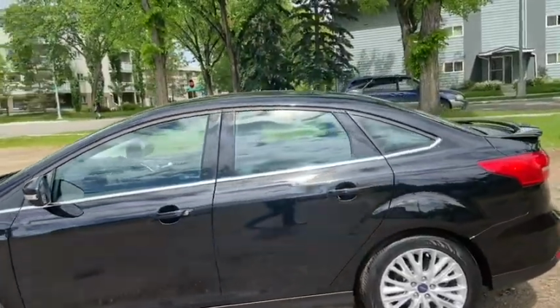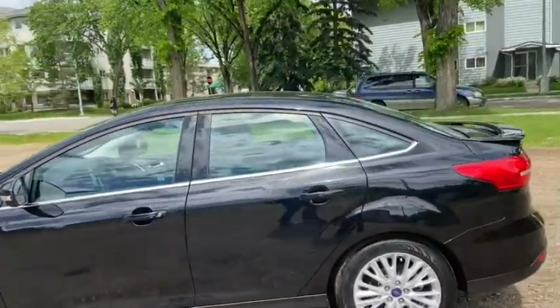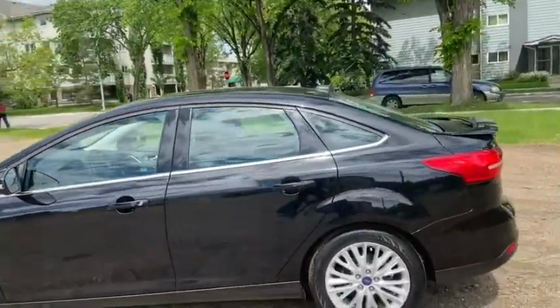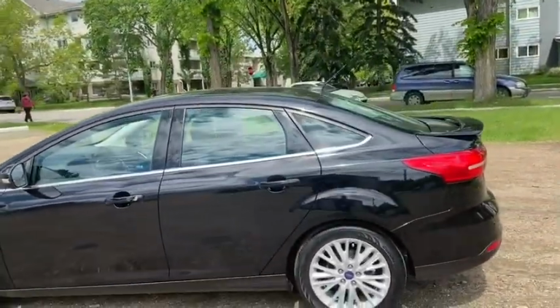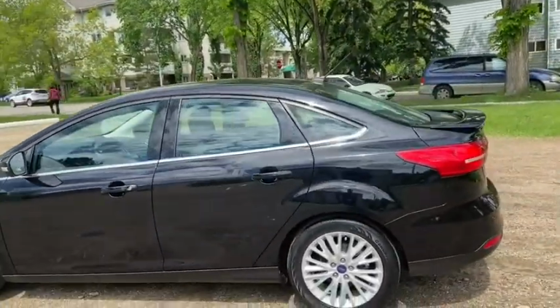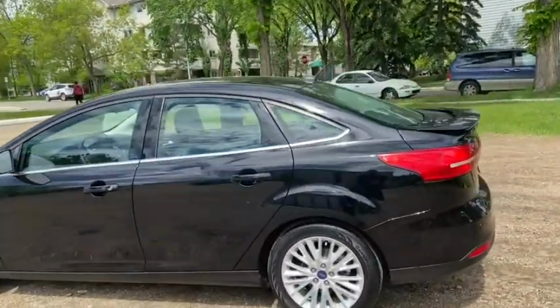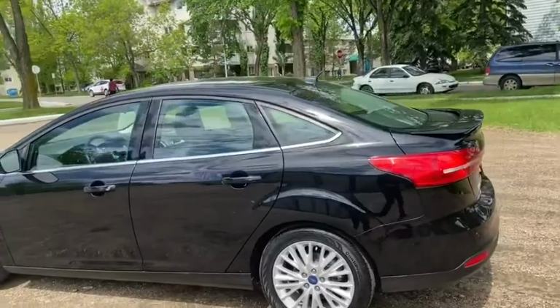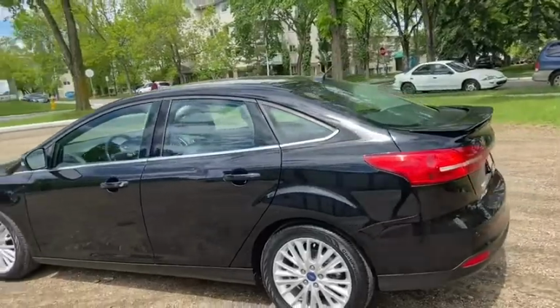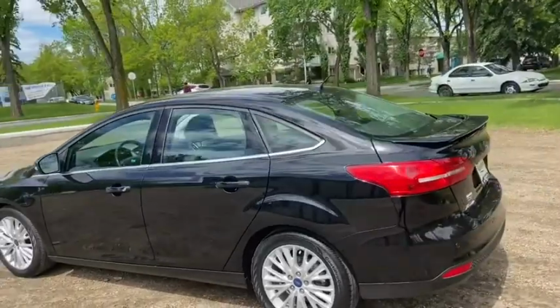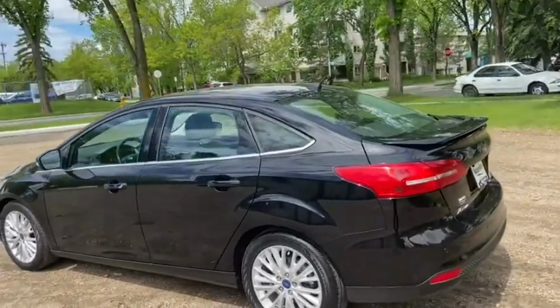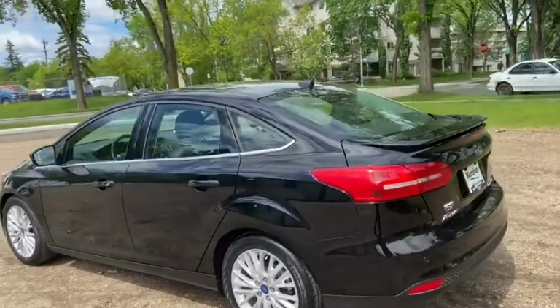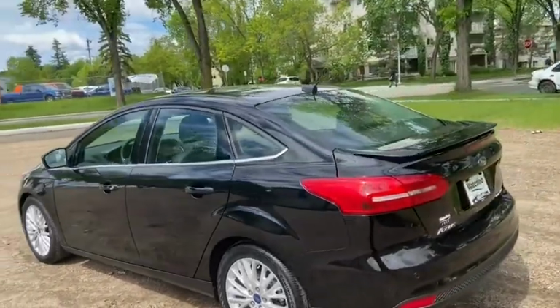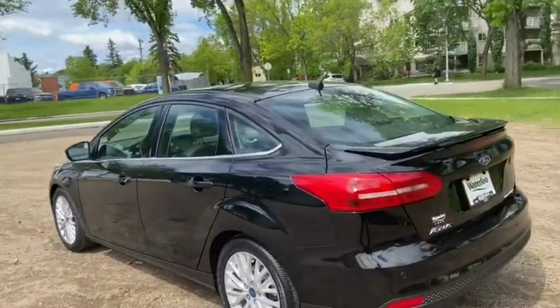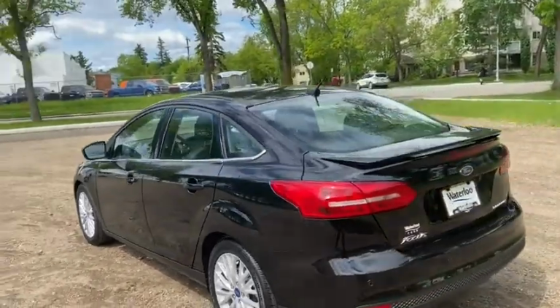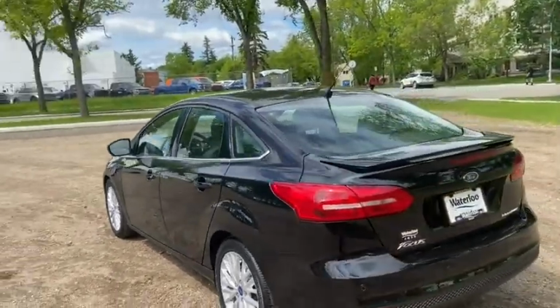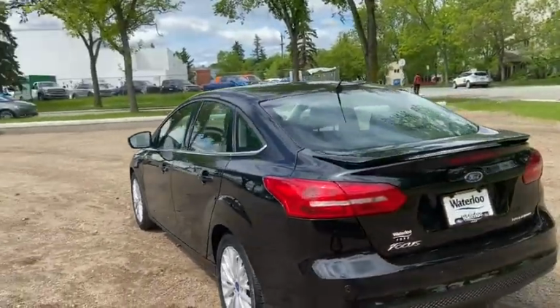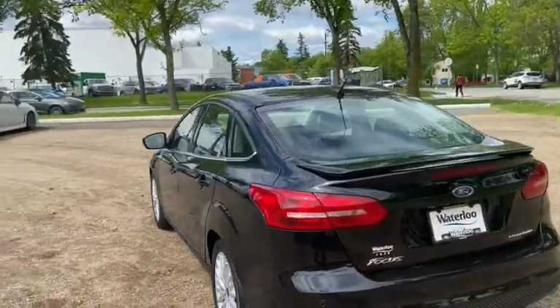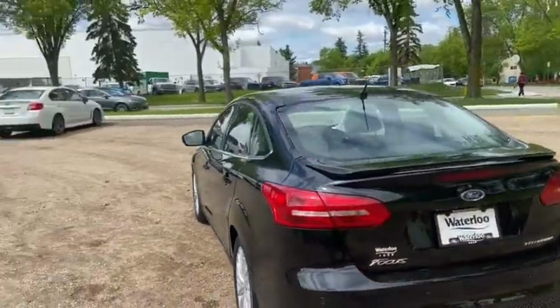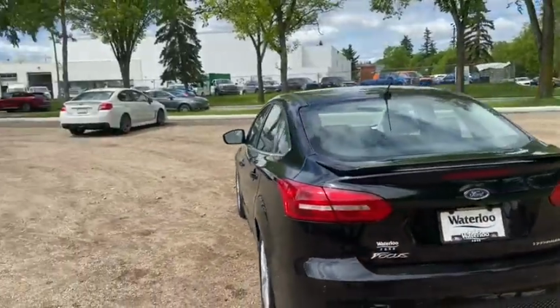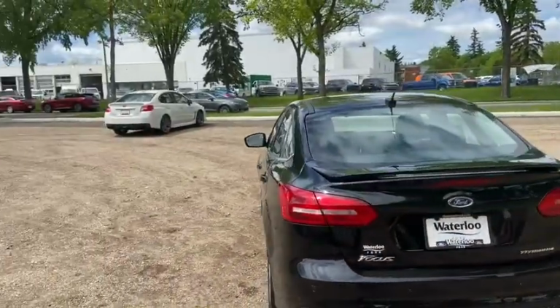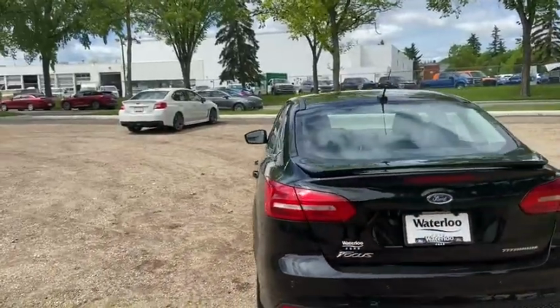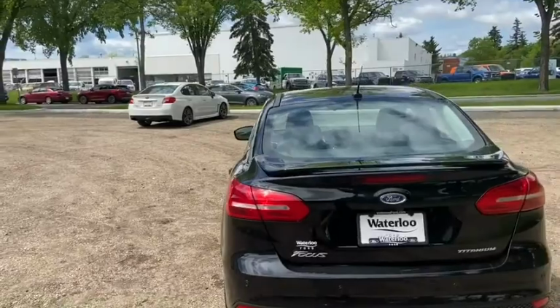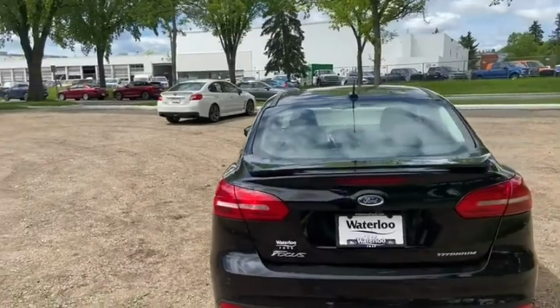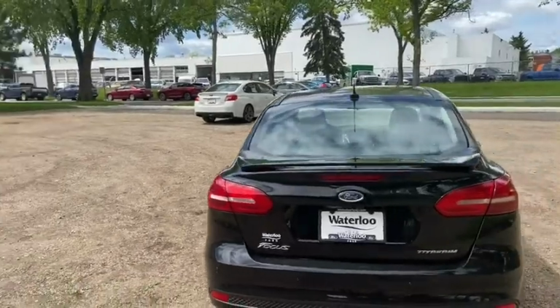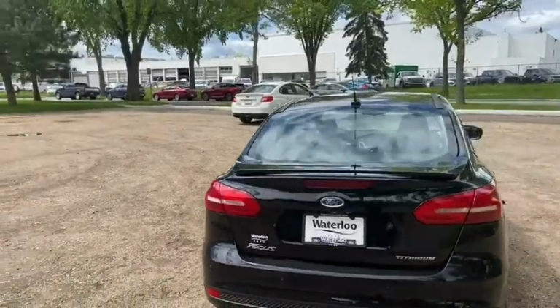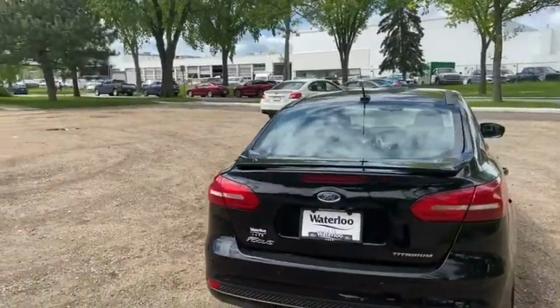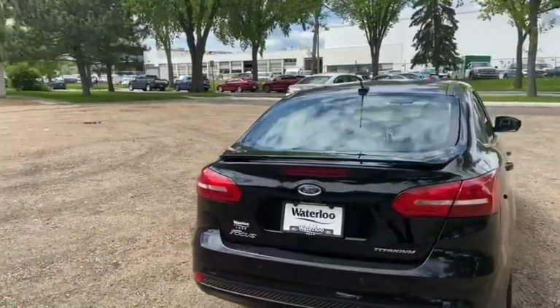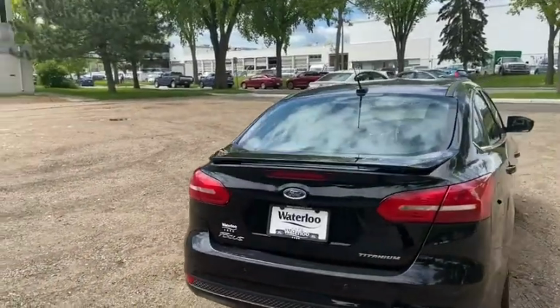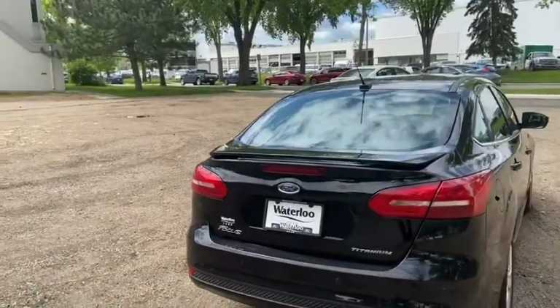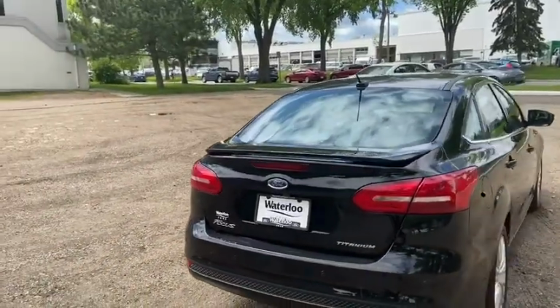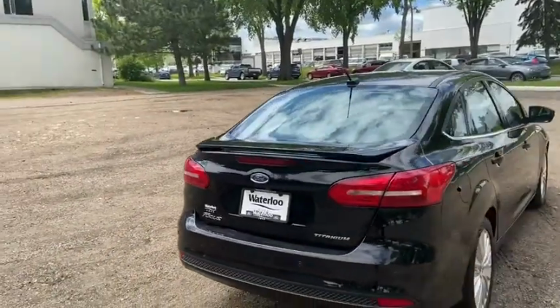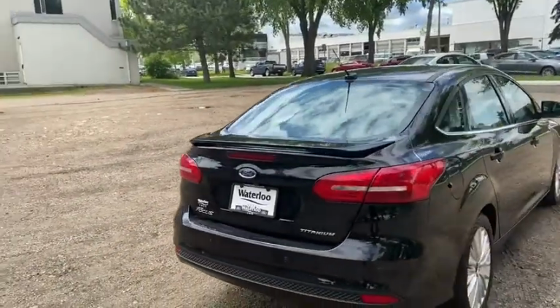It has a power moonroof as well as remote start. Around the back end you do have a reverse camera, reverse sensors, rear defrost, and a power release trunk.